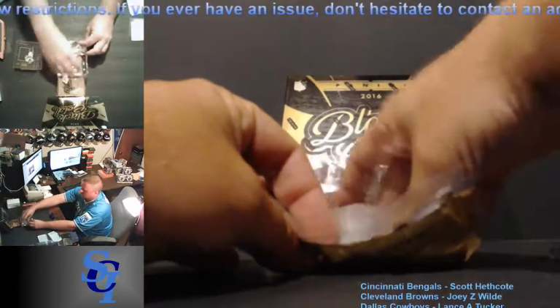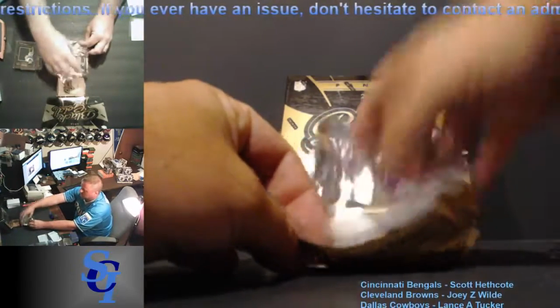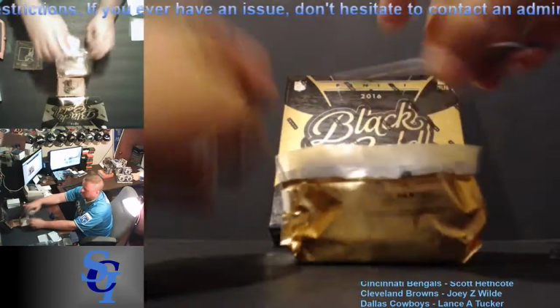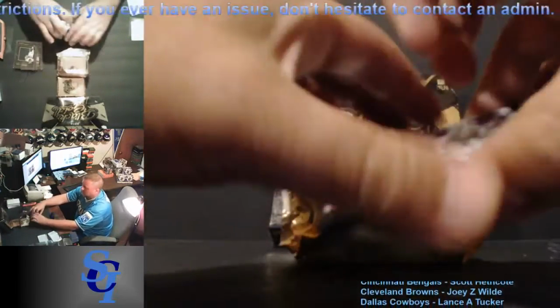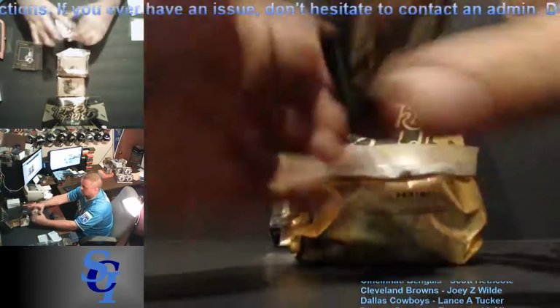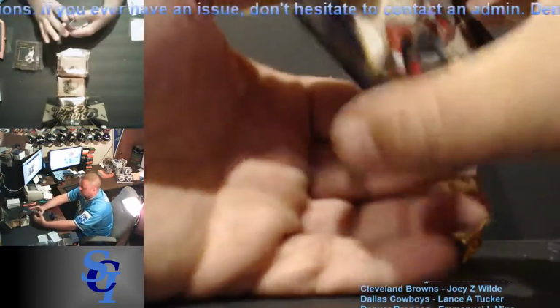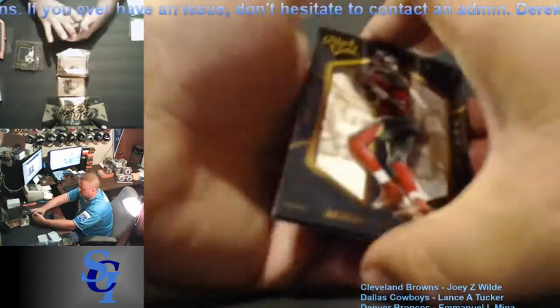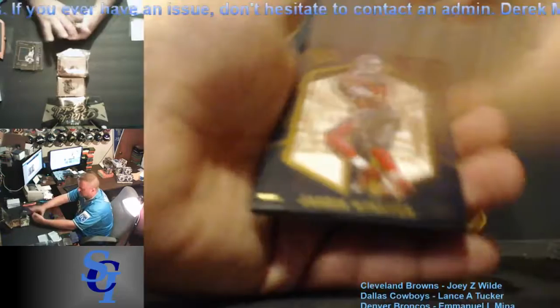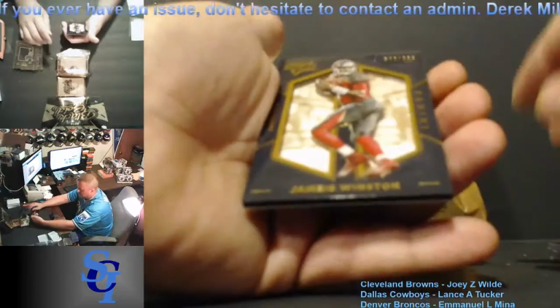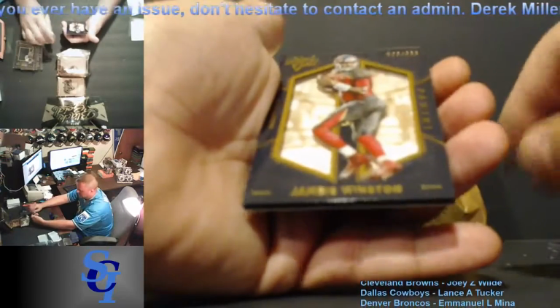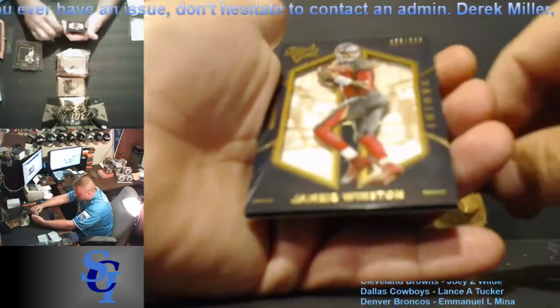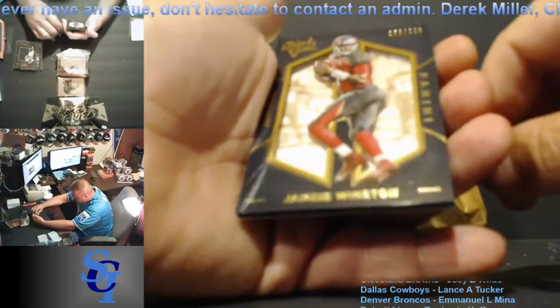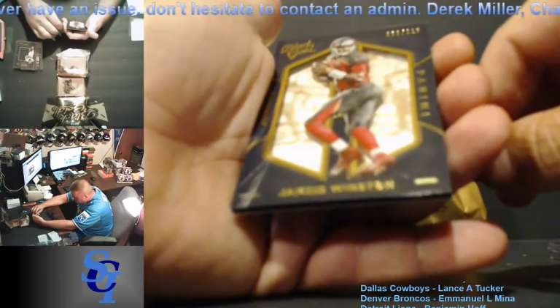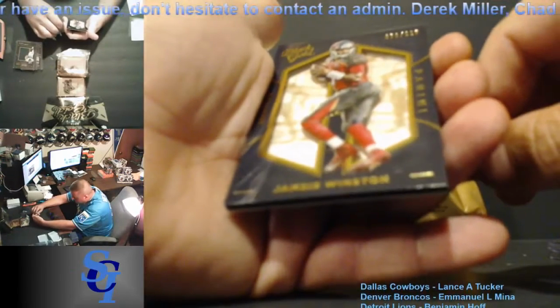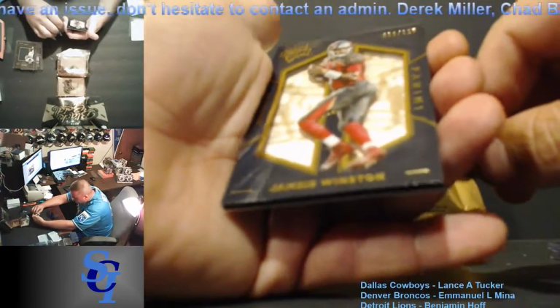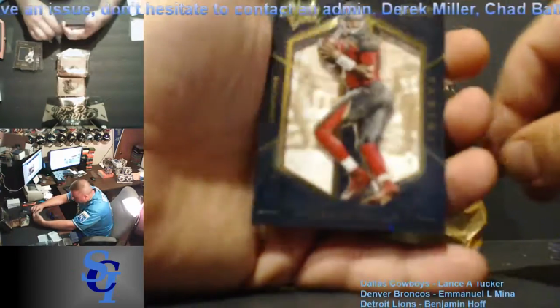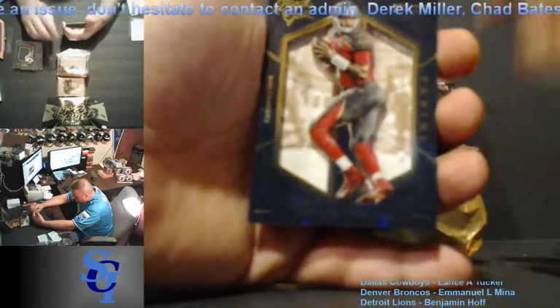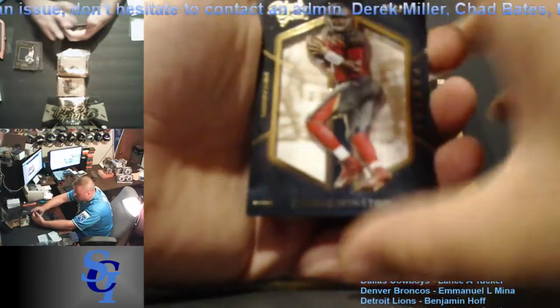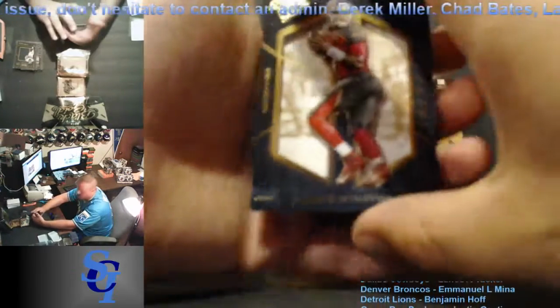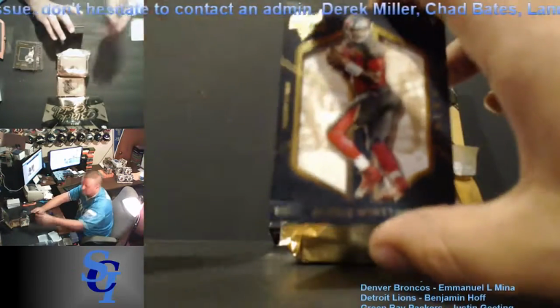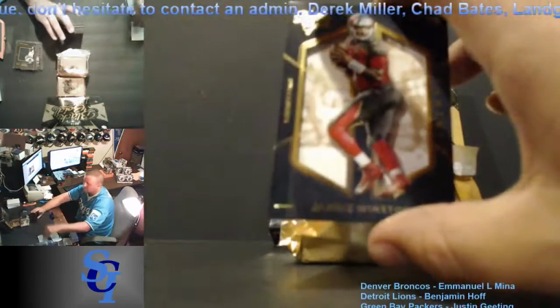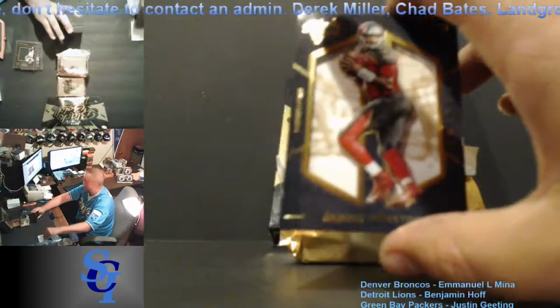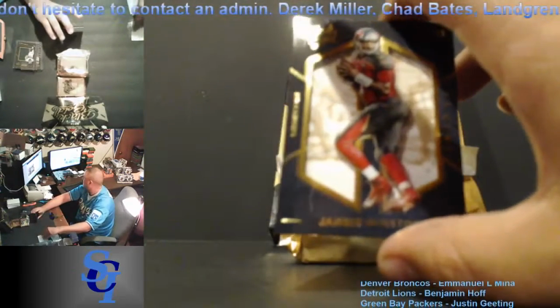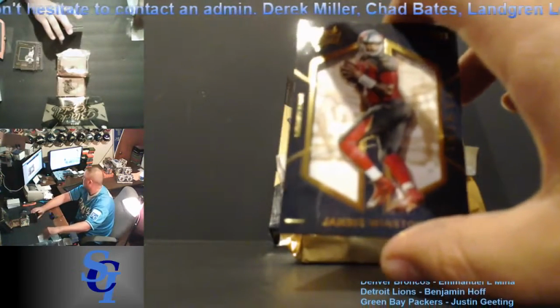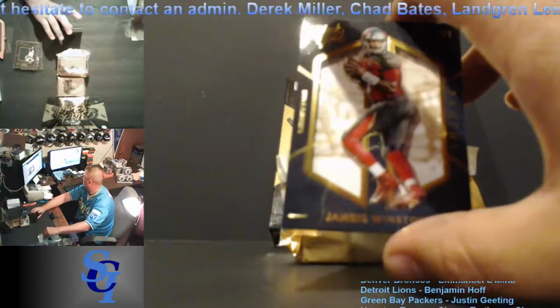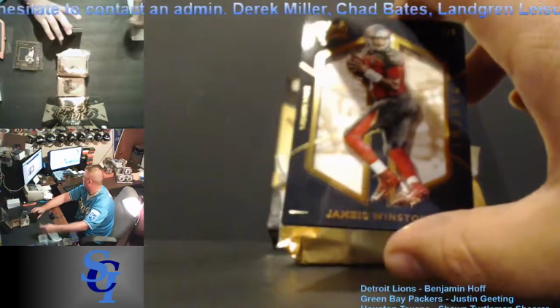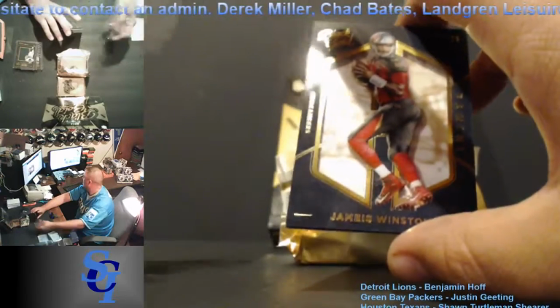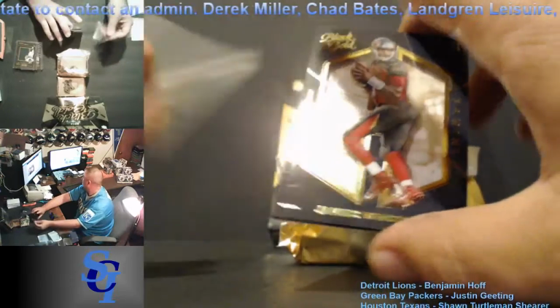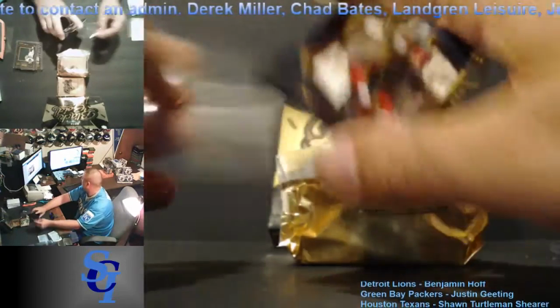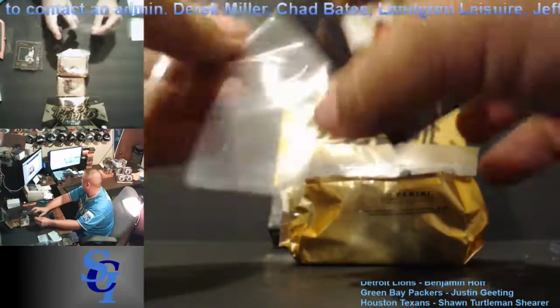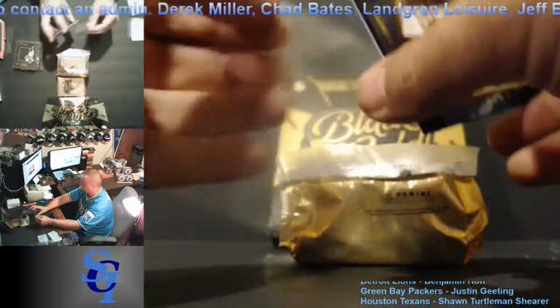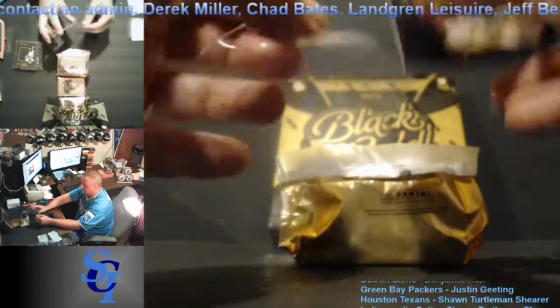And the last one is Shadow Box — Jameis Winston, 50 out of 225 for the Buccaneers. Going to Emmanuel Mena.